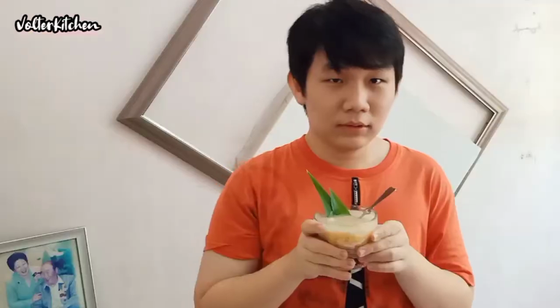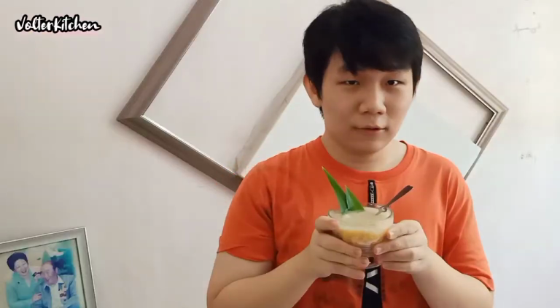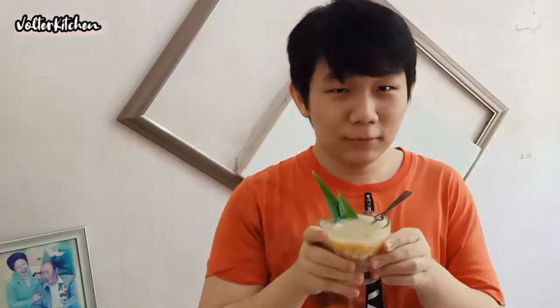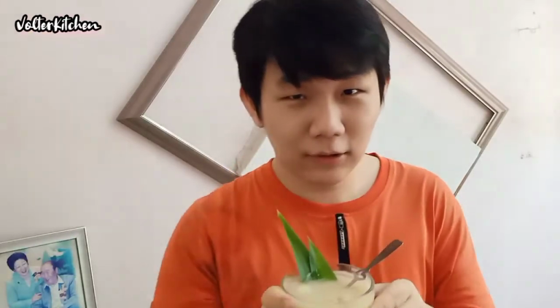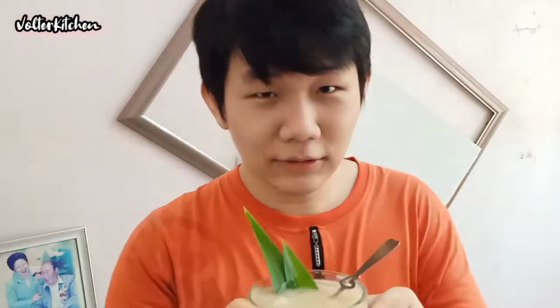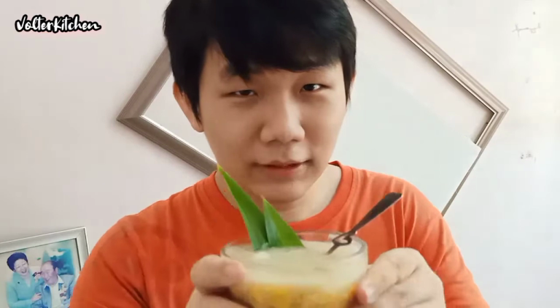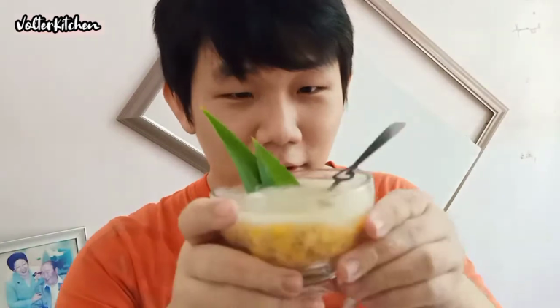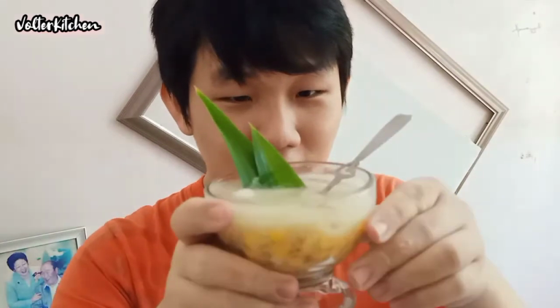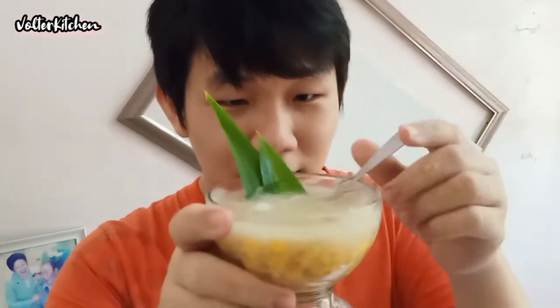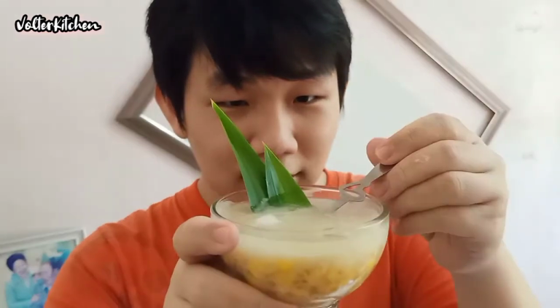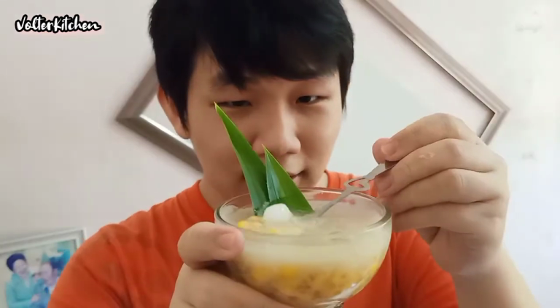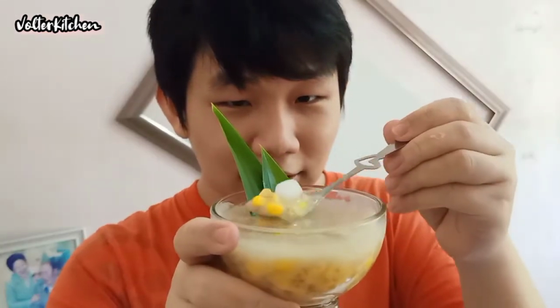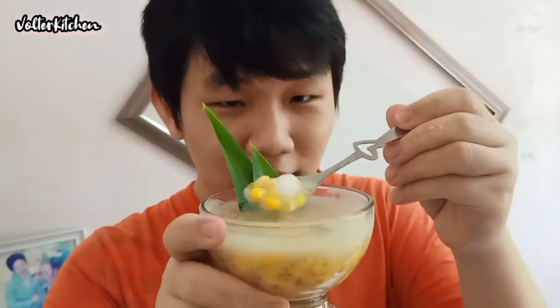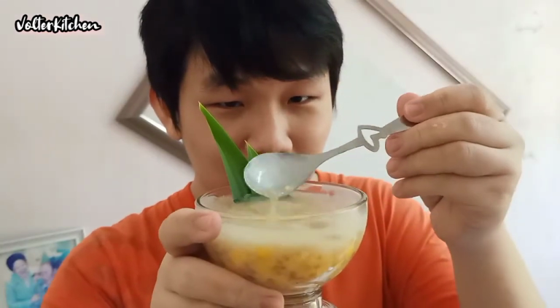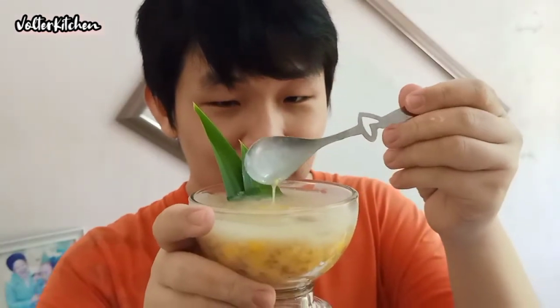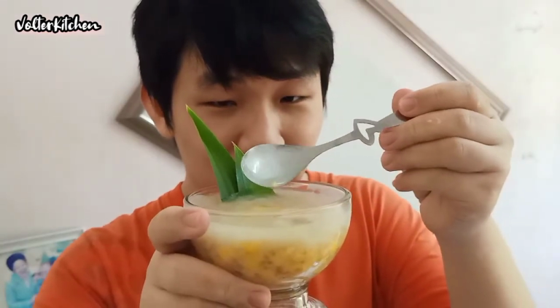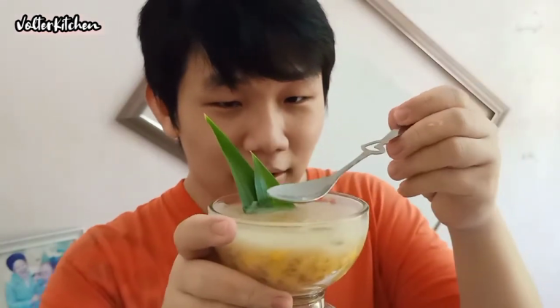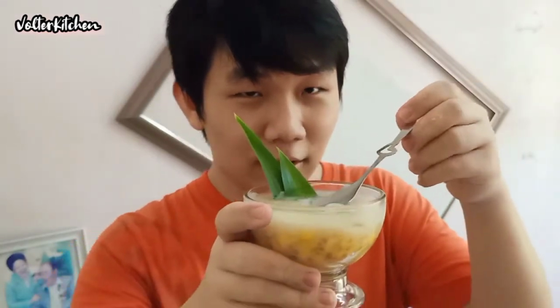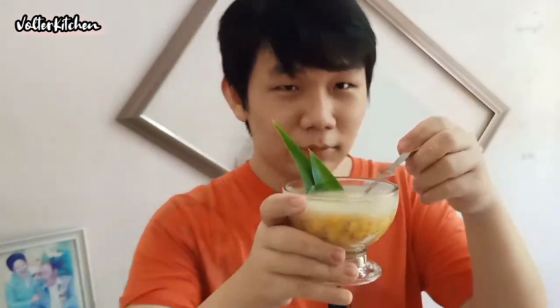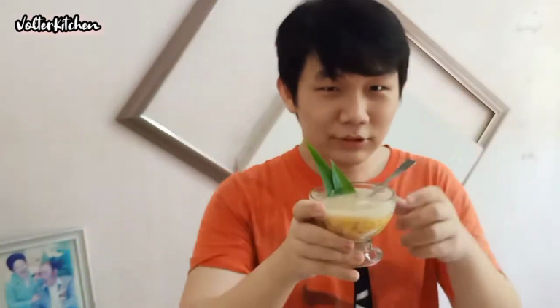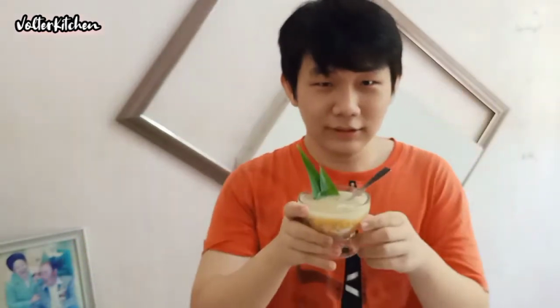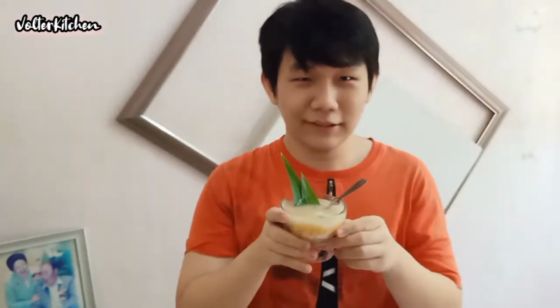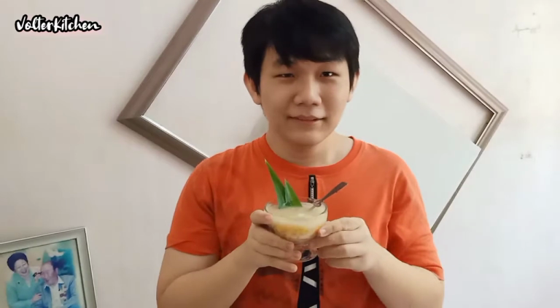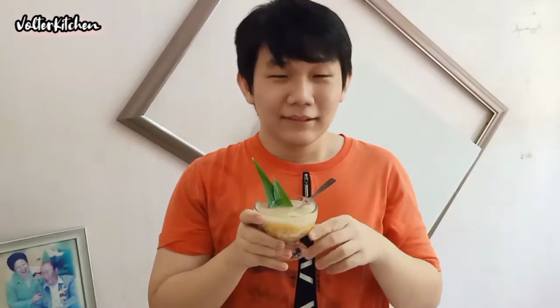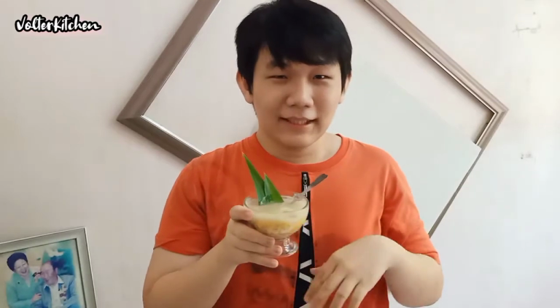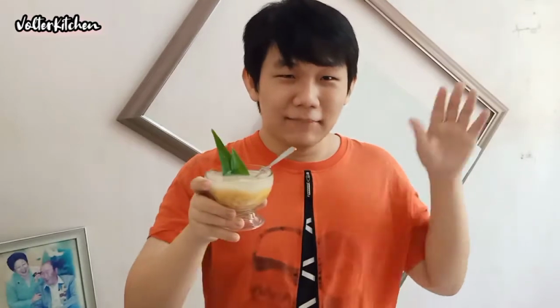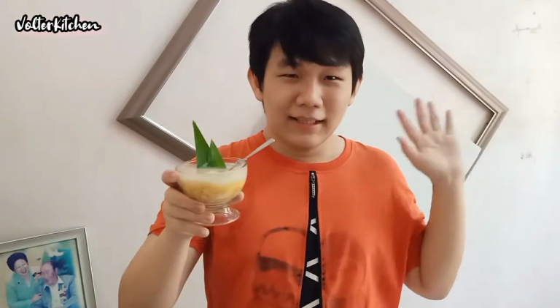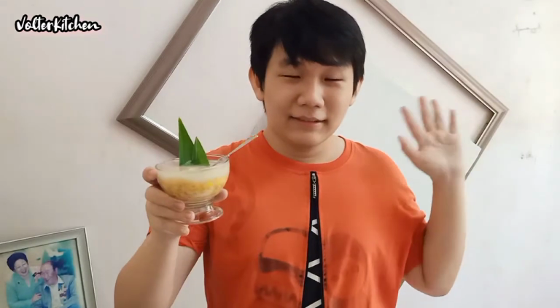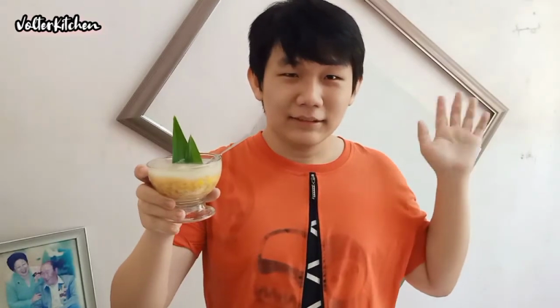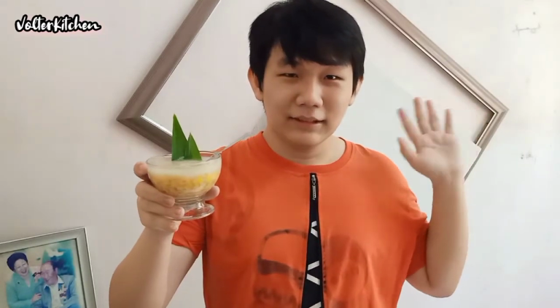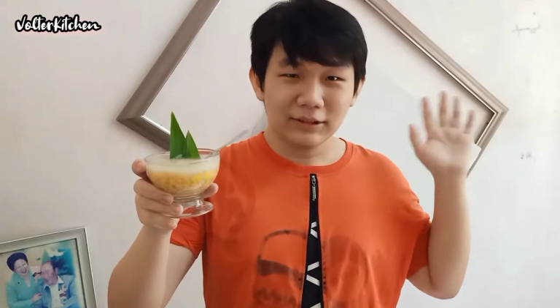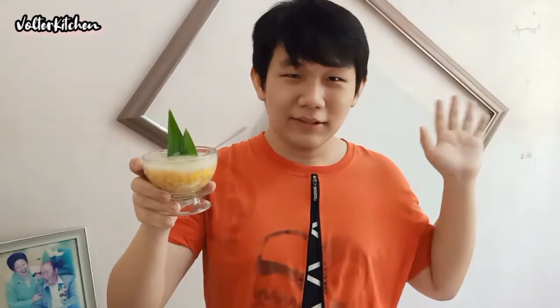So our bobo jagung is ready. It's so delicious — I hope you can try it as well. Okay, bye! See you in the next one.